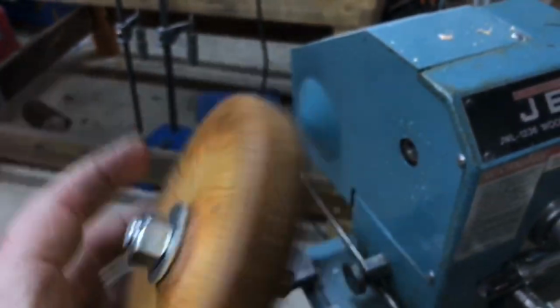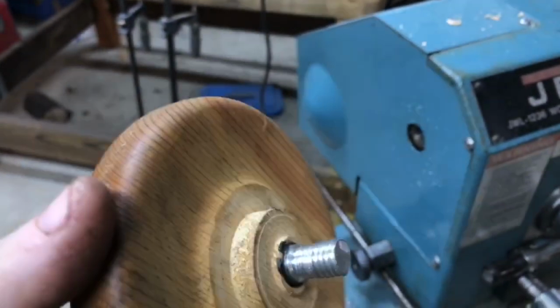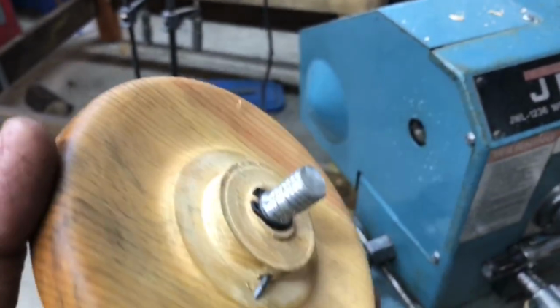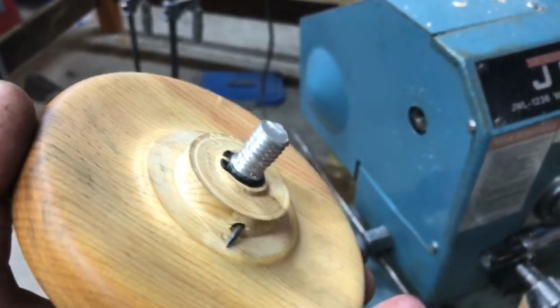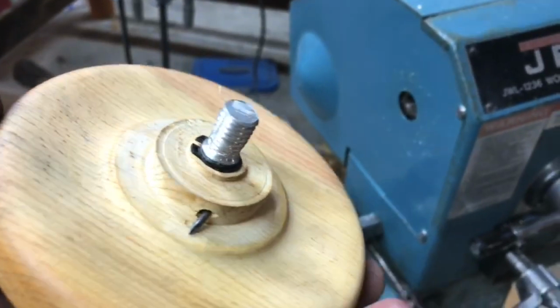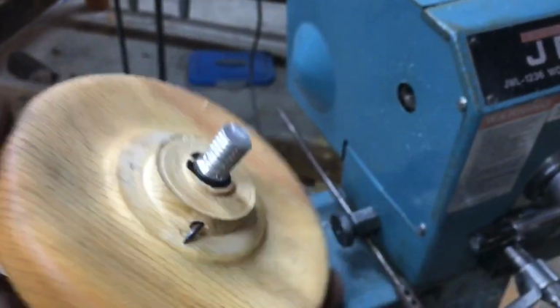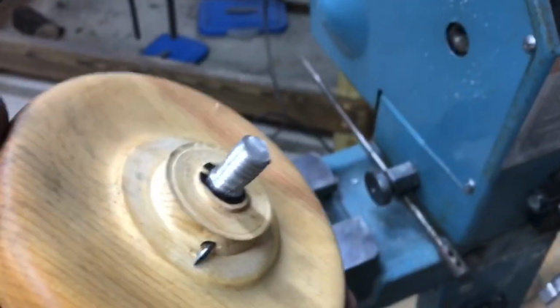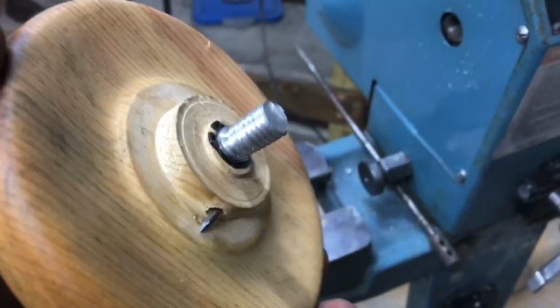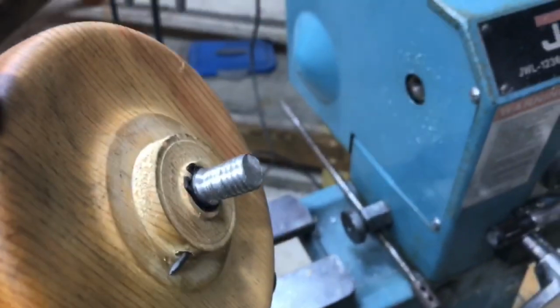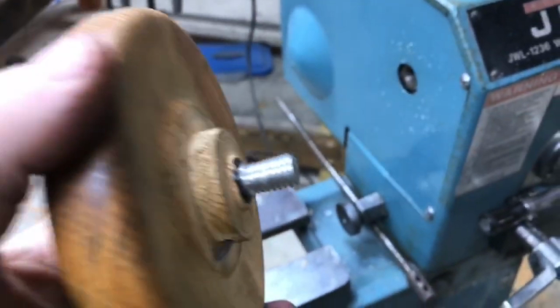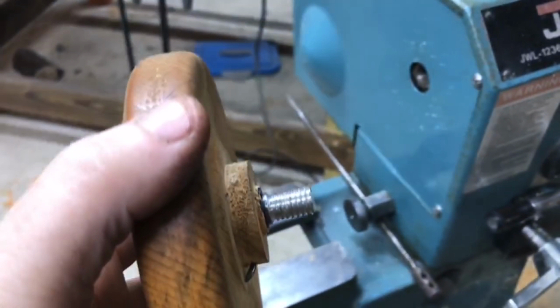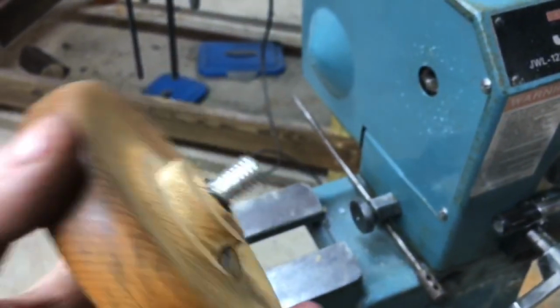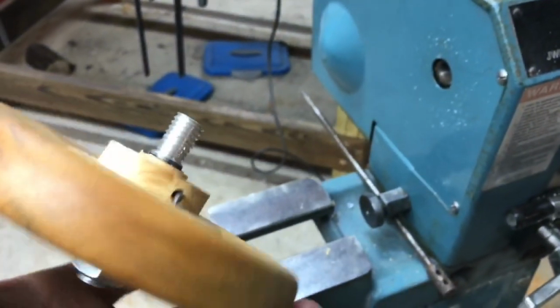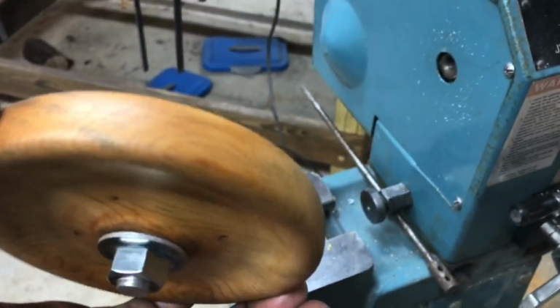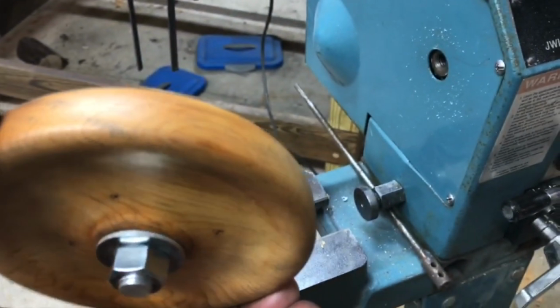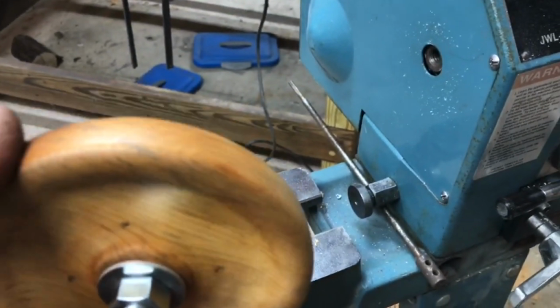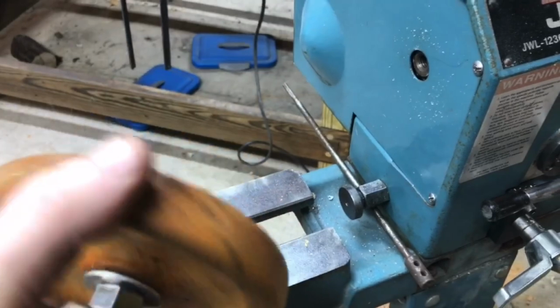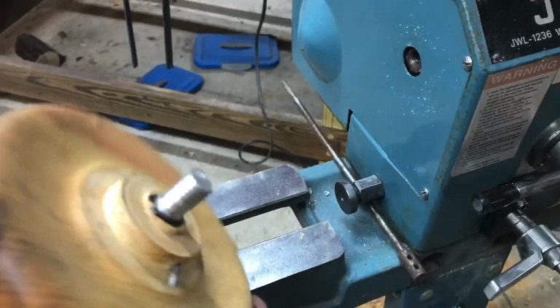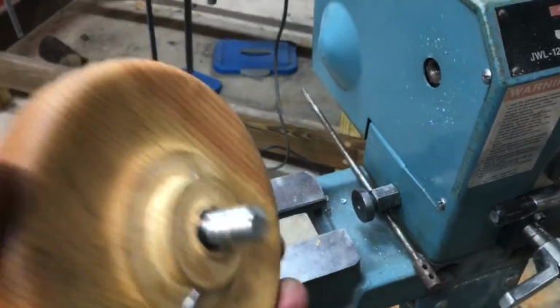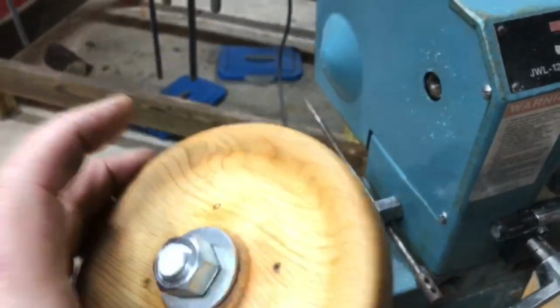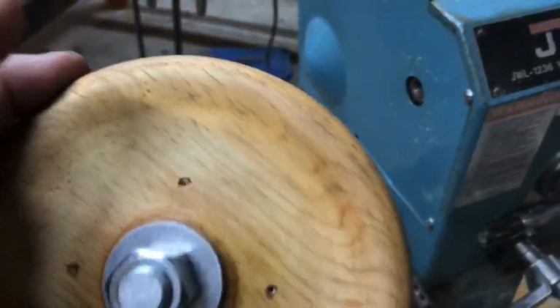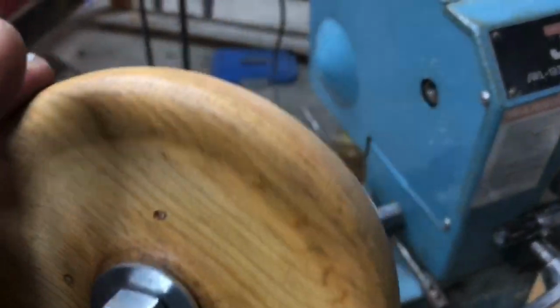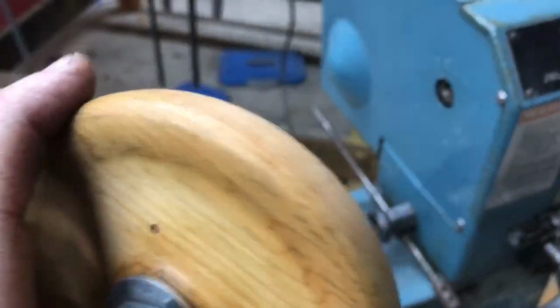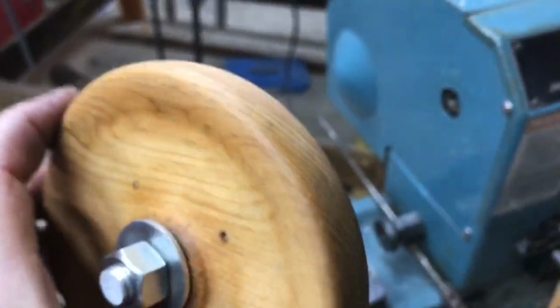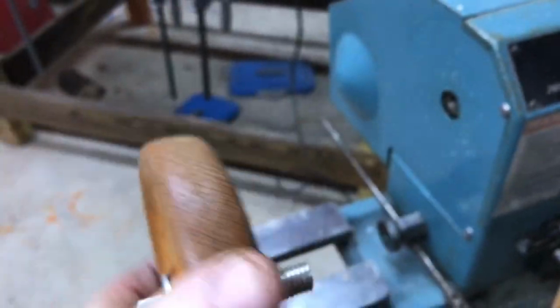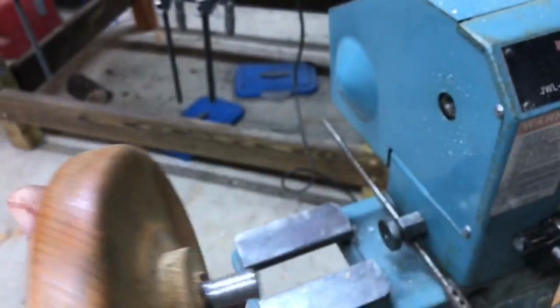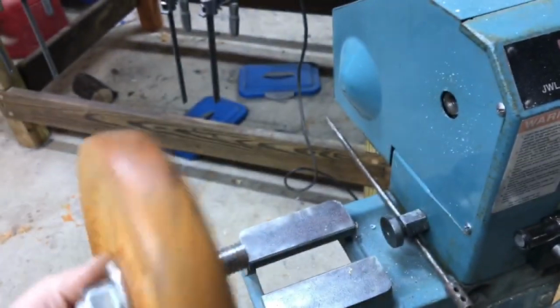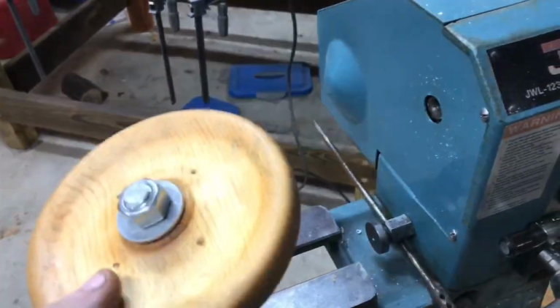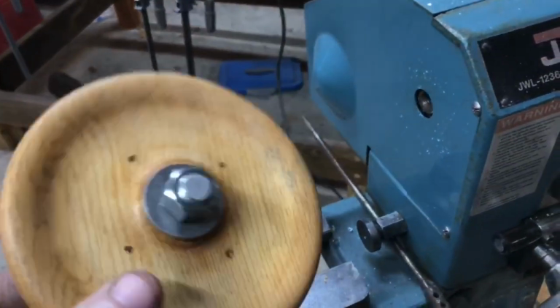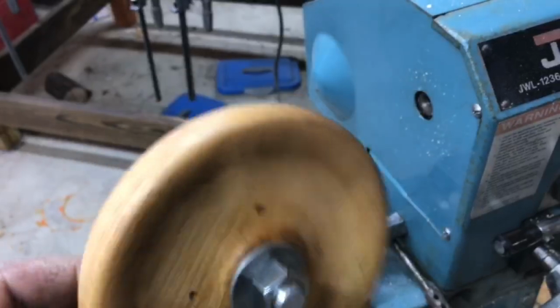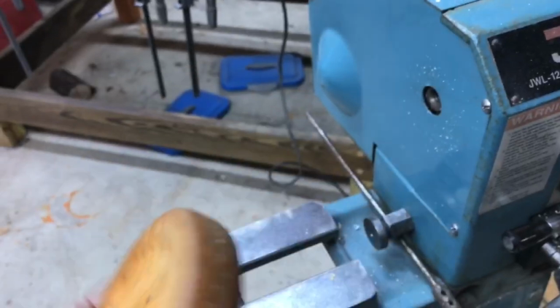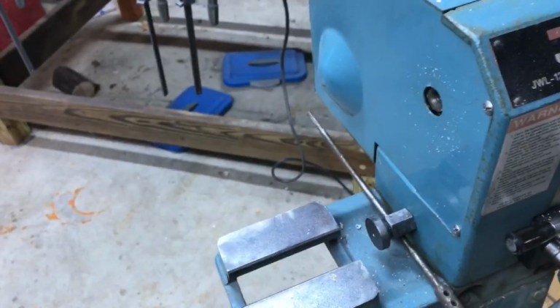When I spun it fast, the rubber nearly flew off, so I ditched that and turned this out of a chunk of cedar that I had. I think it came out pretty neat.